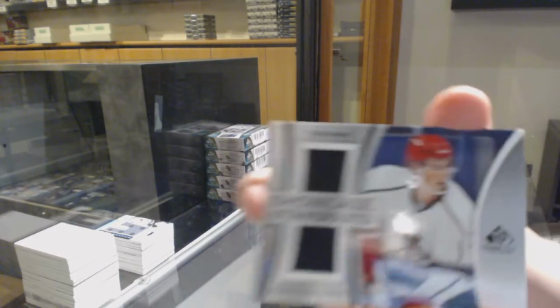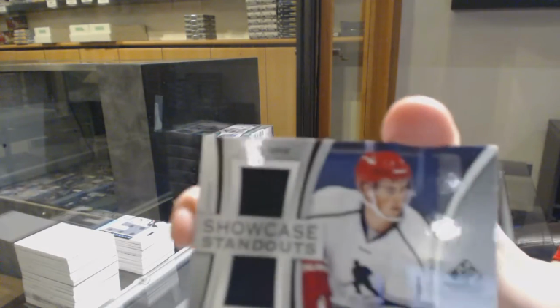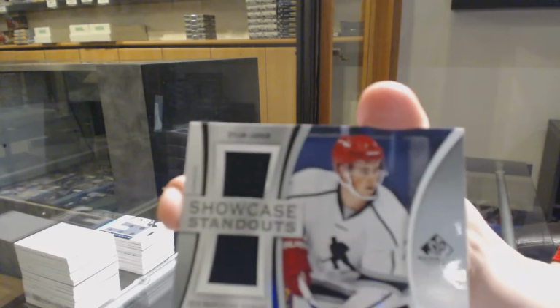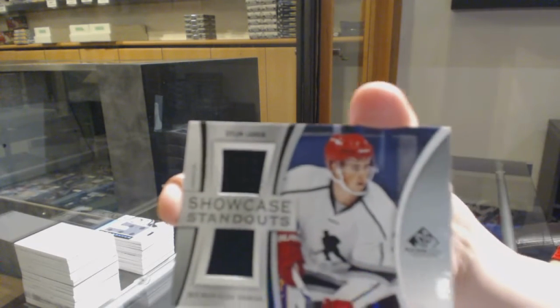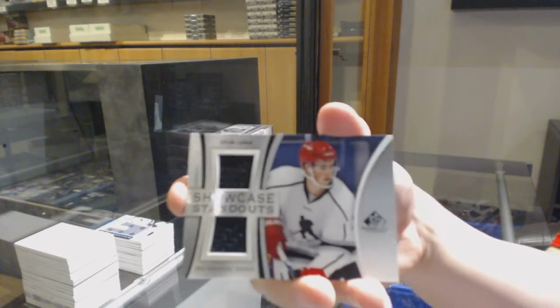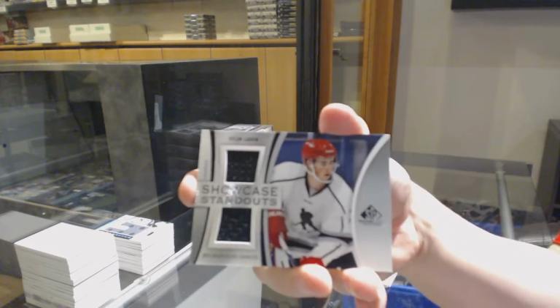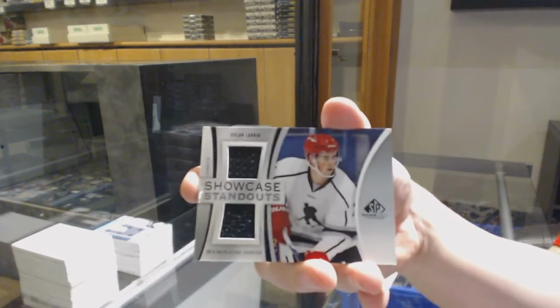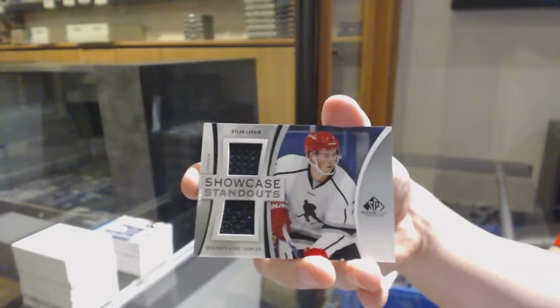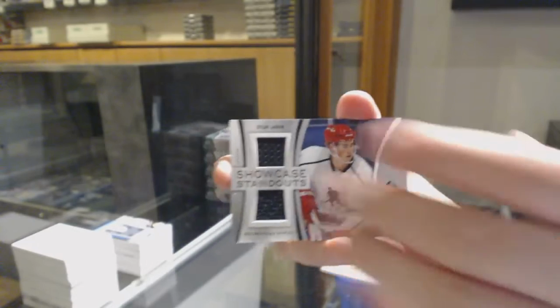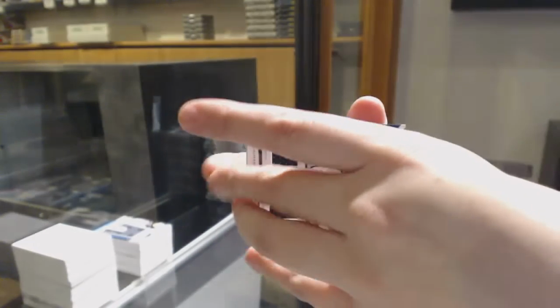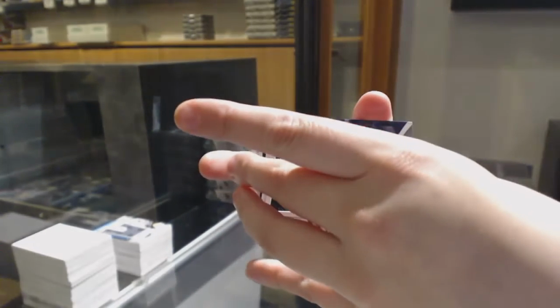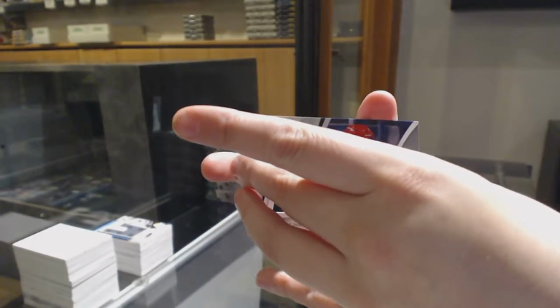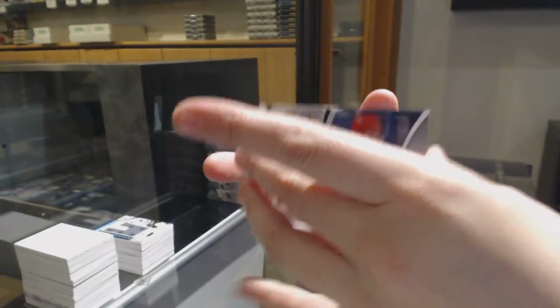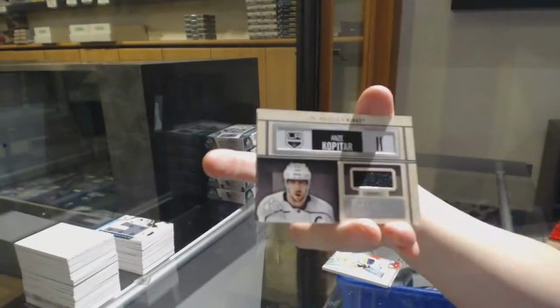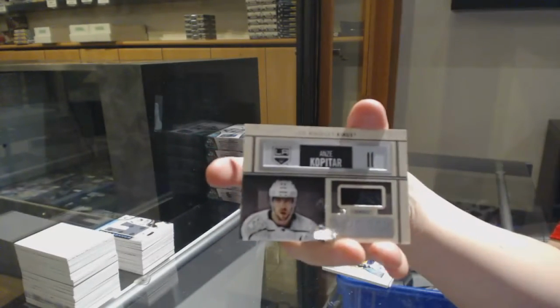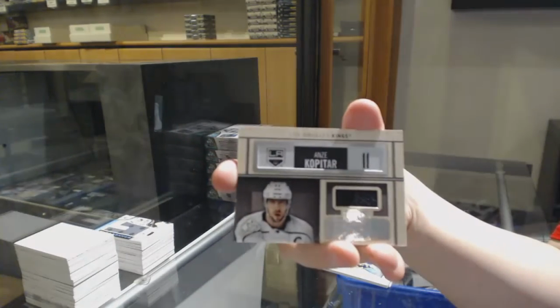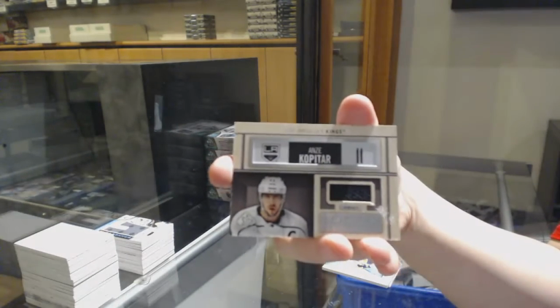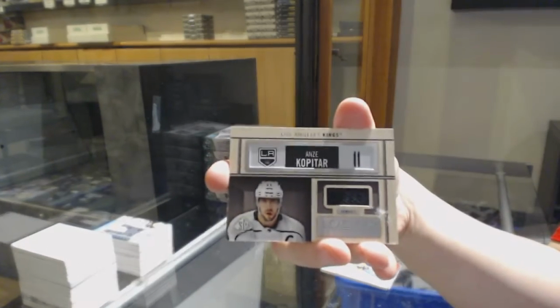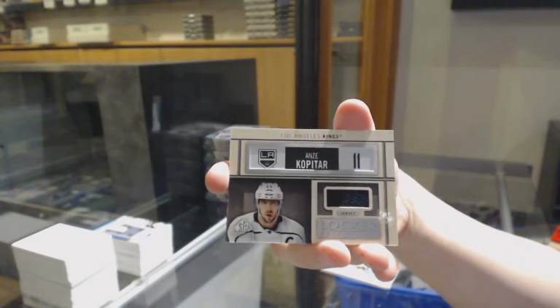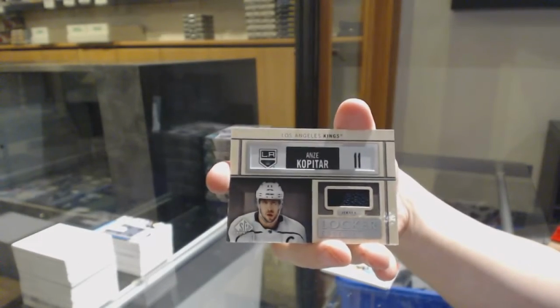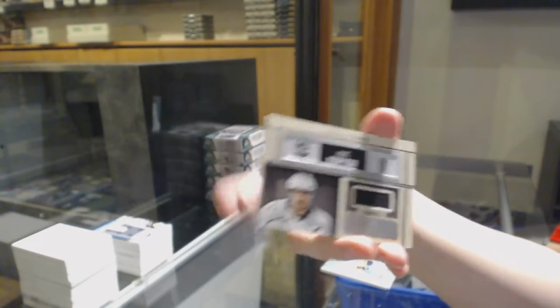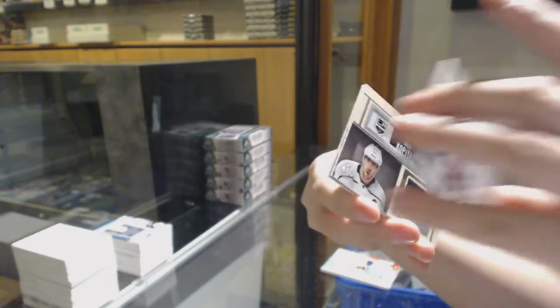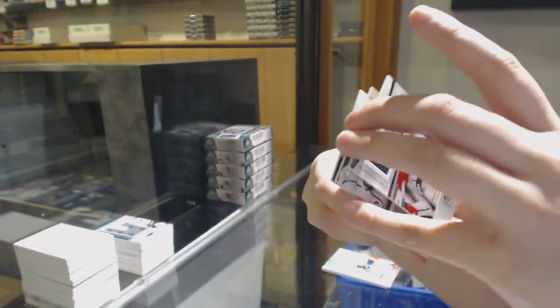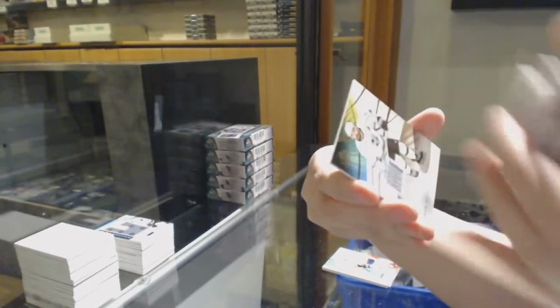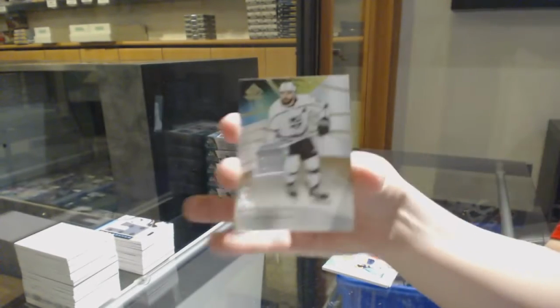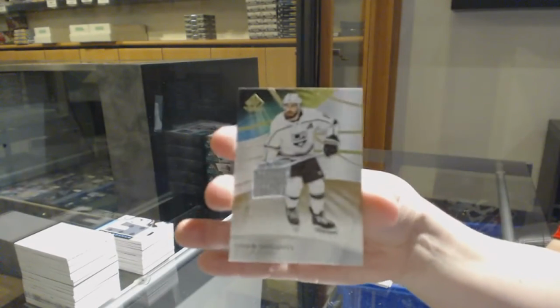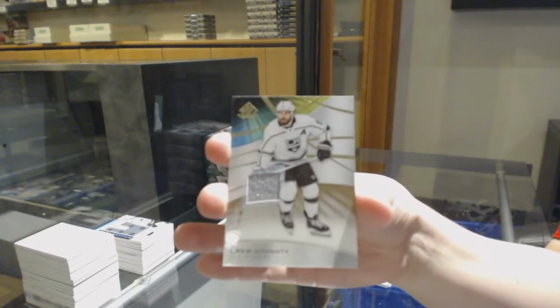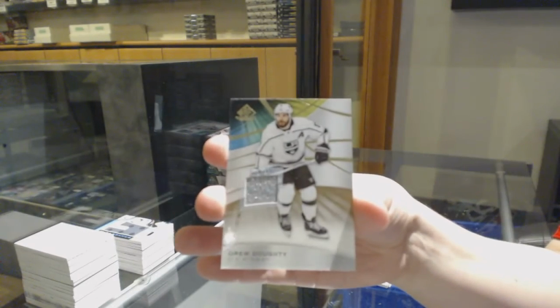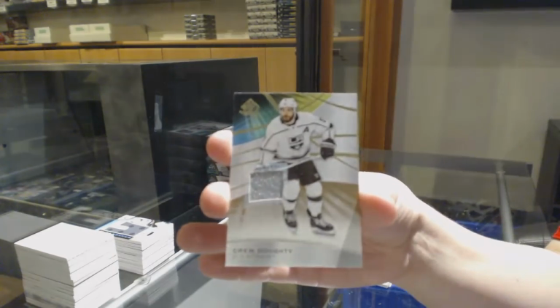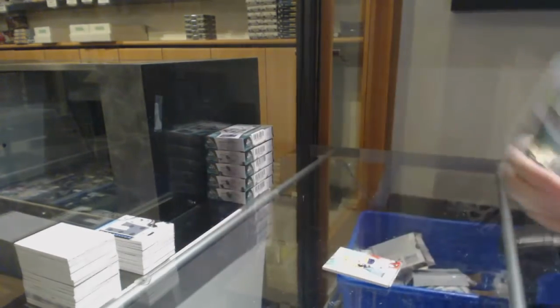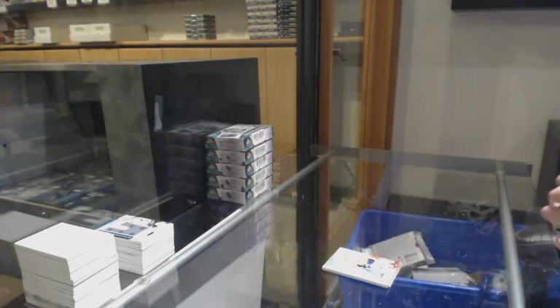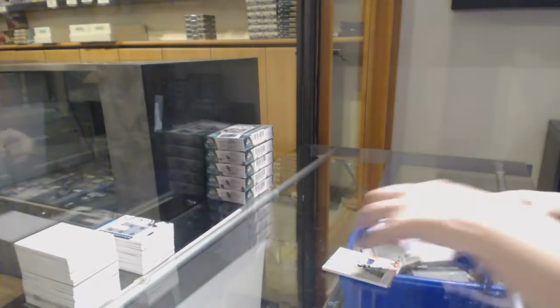Dylan Larkin, Showcase Standouts for the Red Wings. Locker Essentials for LA, Anze Kopitar, and a base jersey for LA of Drew Doughty.